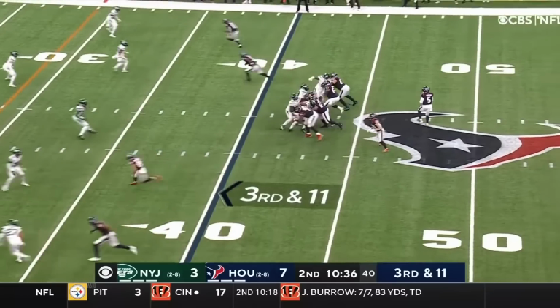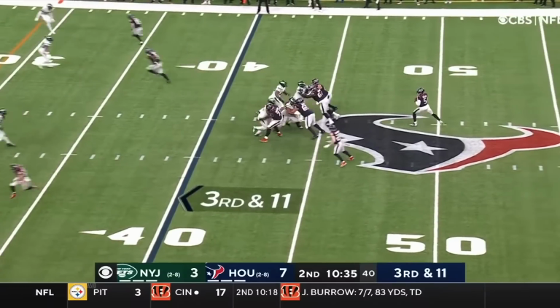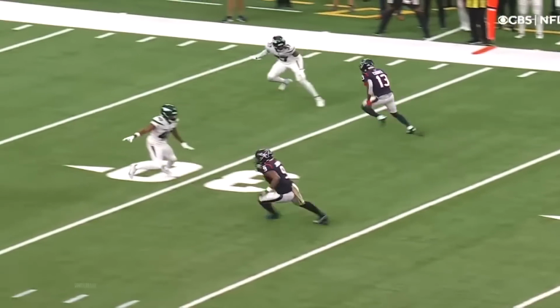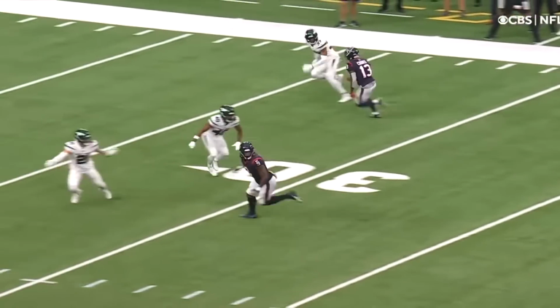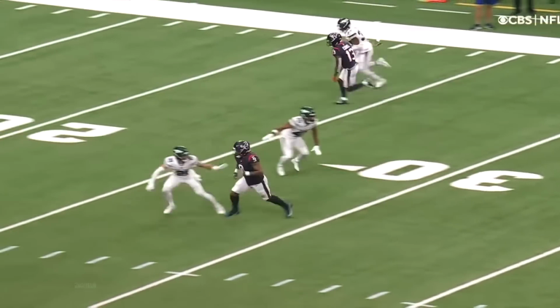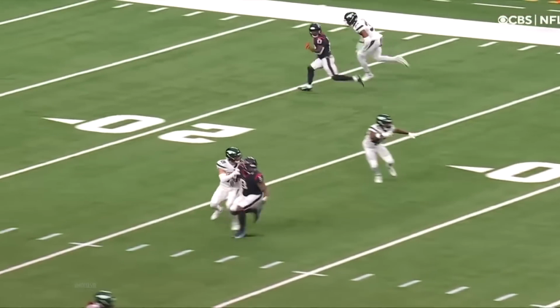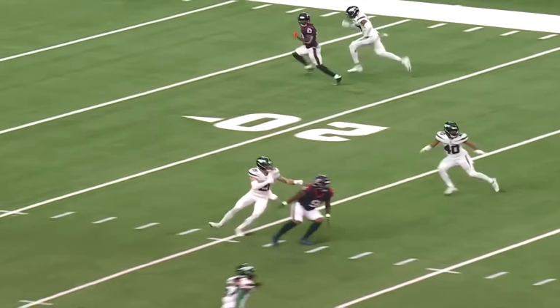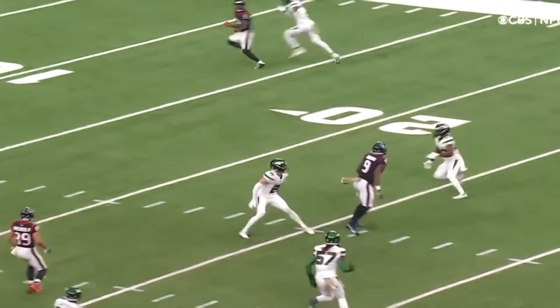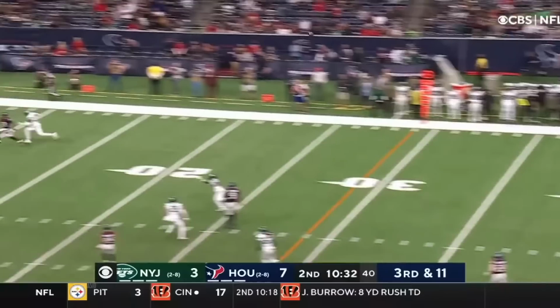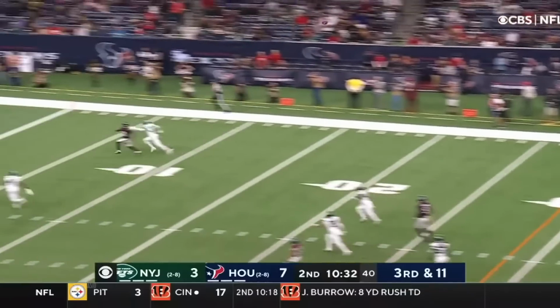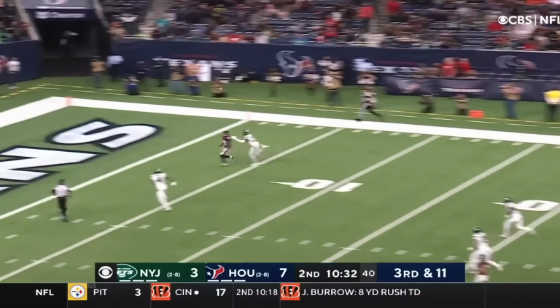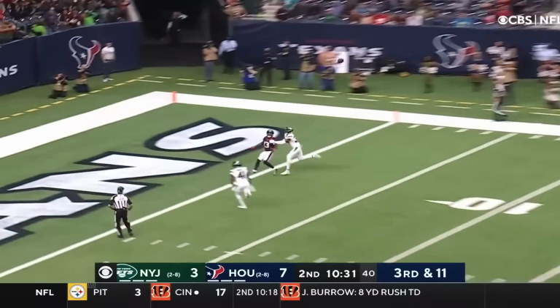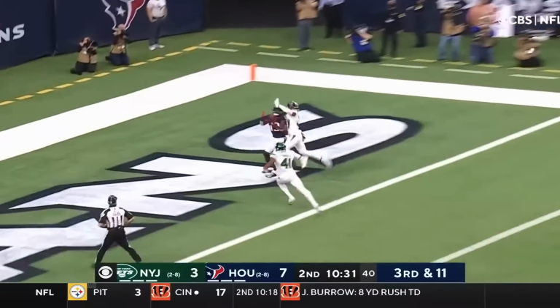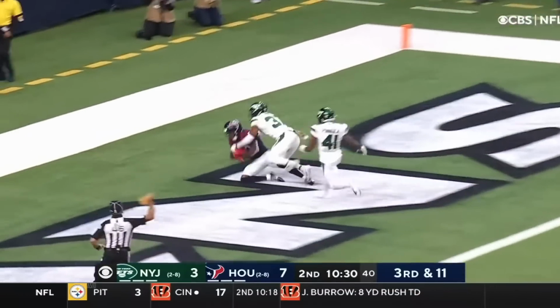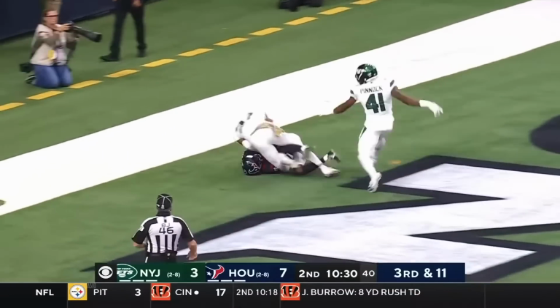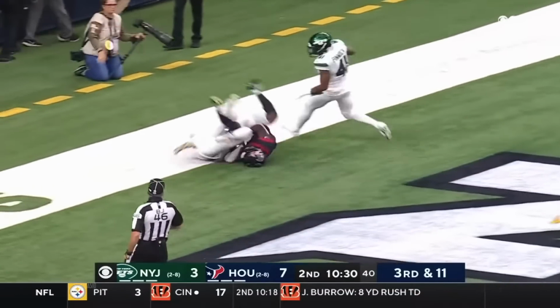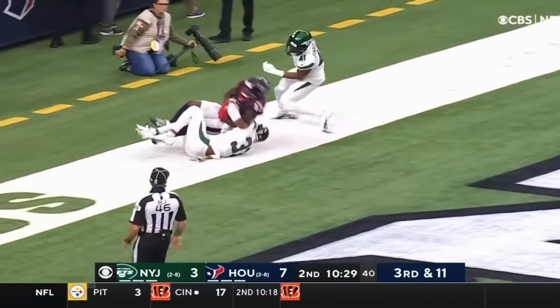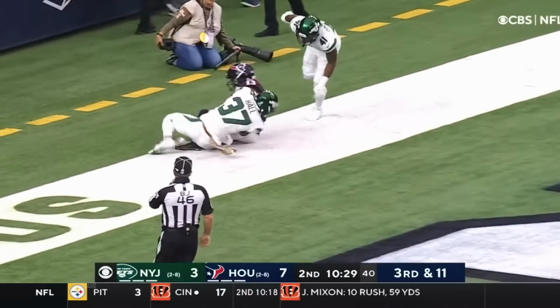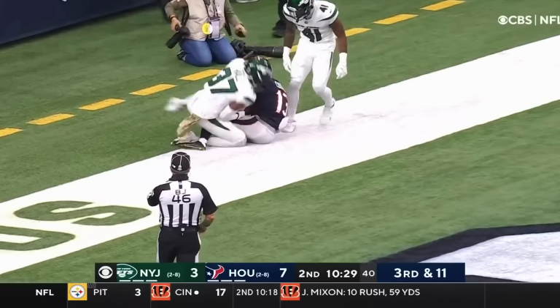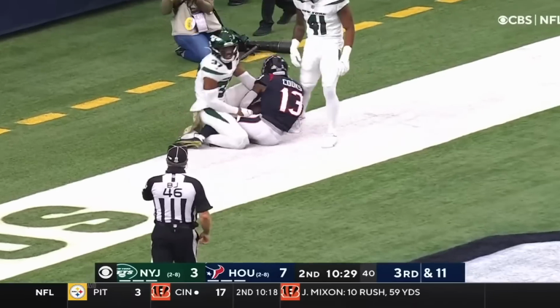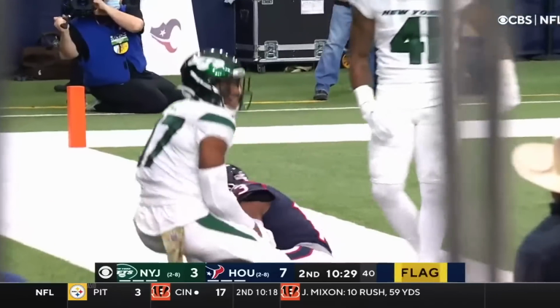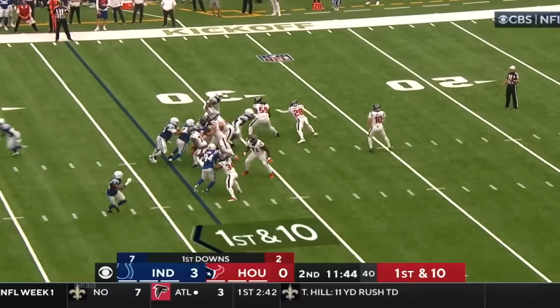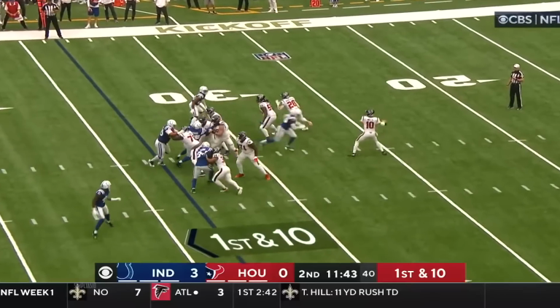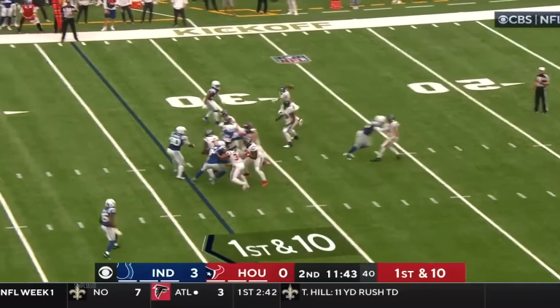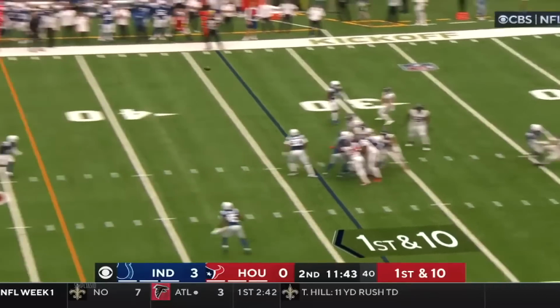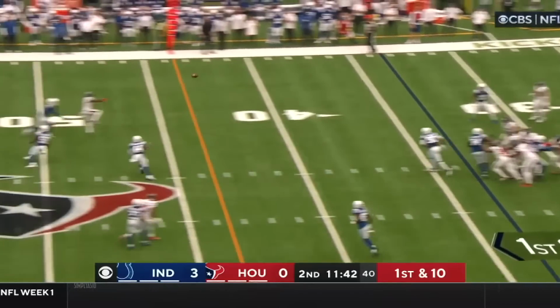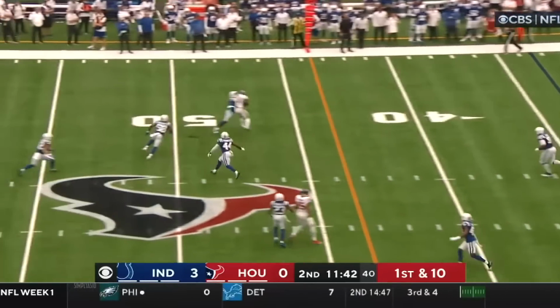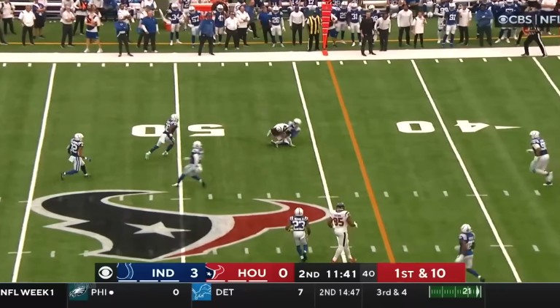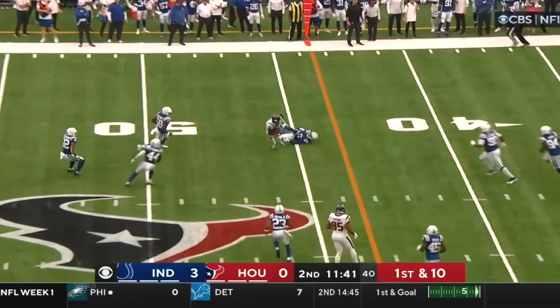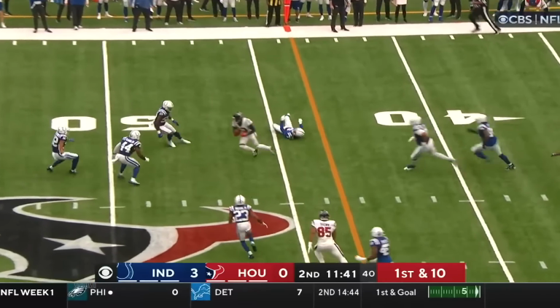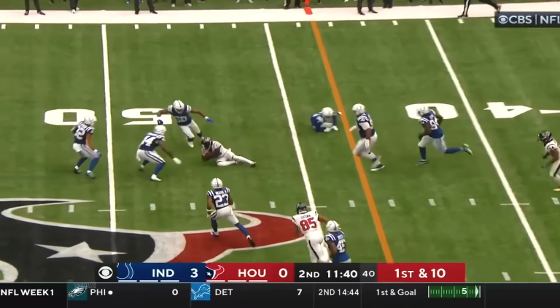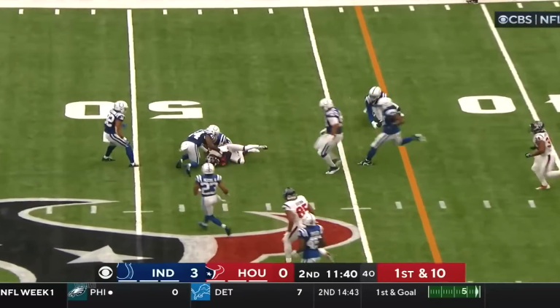Knocks him back behind the 40-yard line. Taylor brings it to the end zone and he's caught — for the Texans. Mills is hit as he throws; Cooks makes the catch.